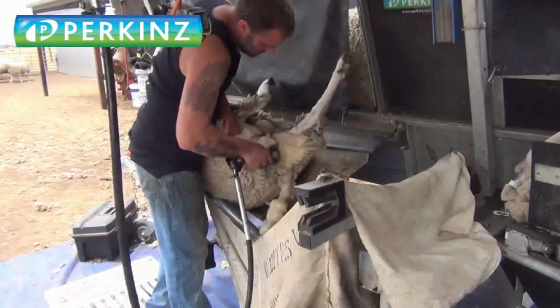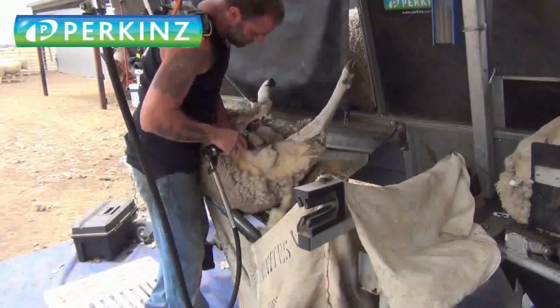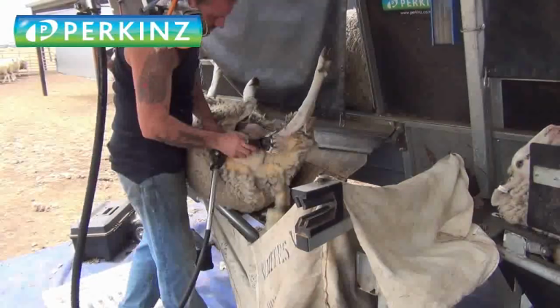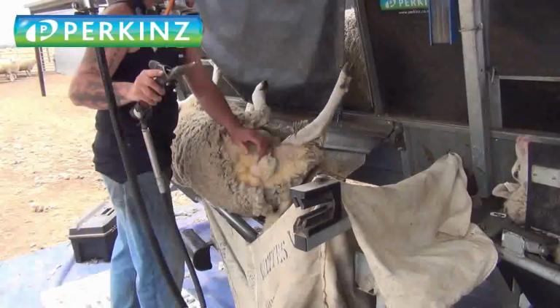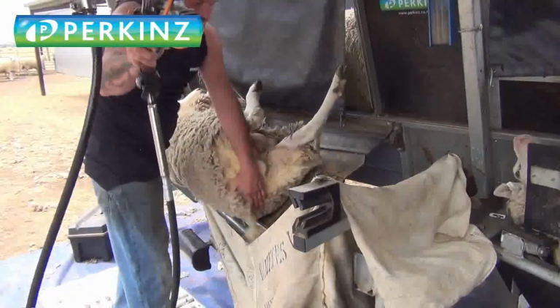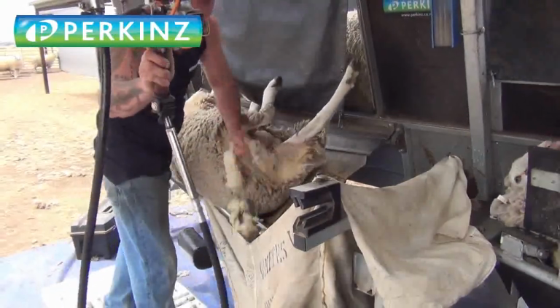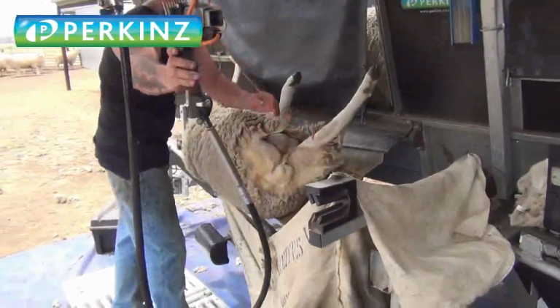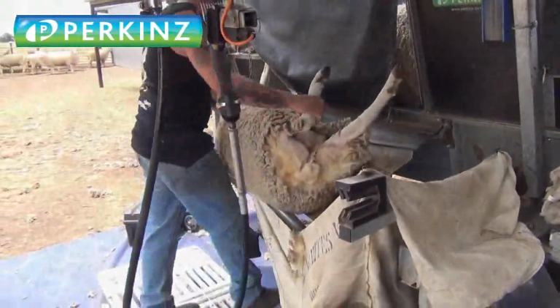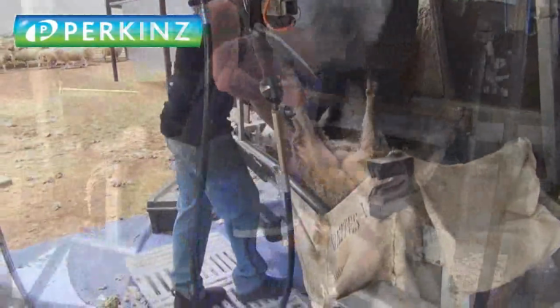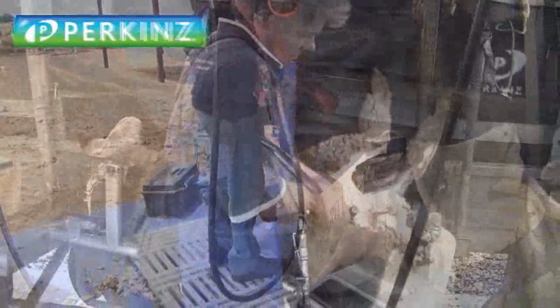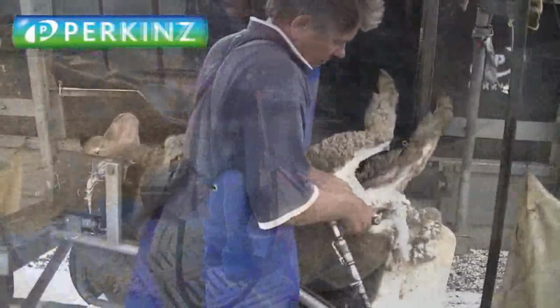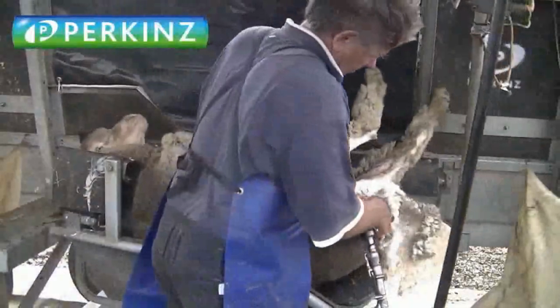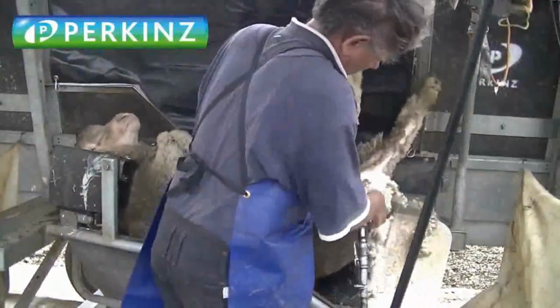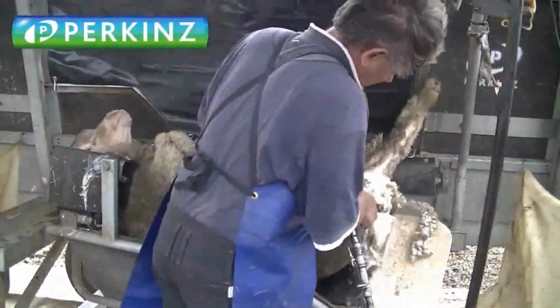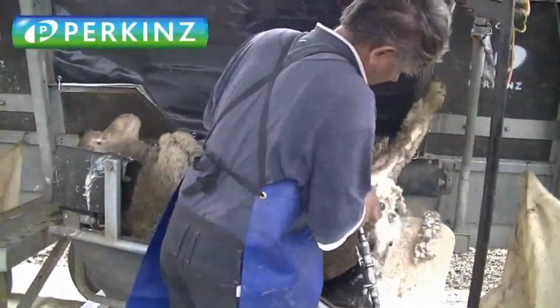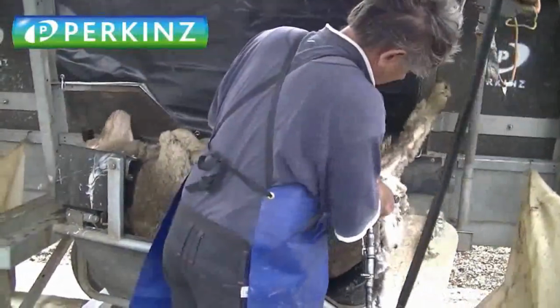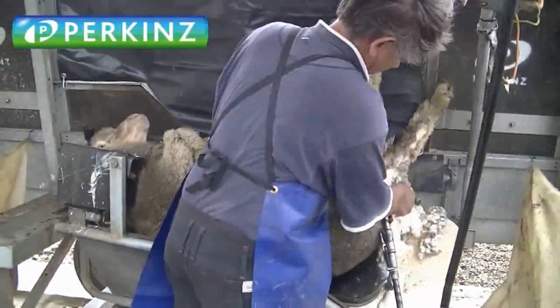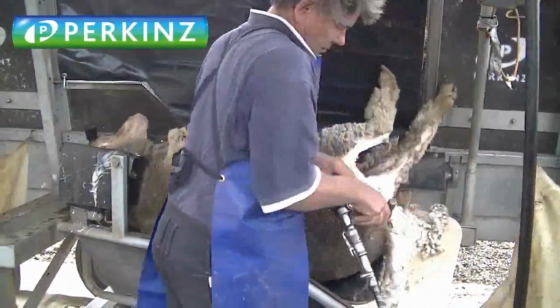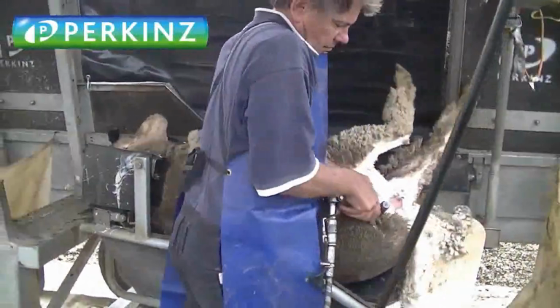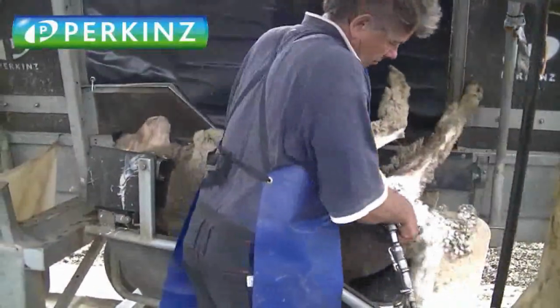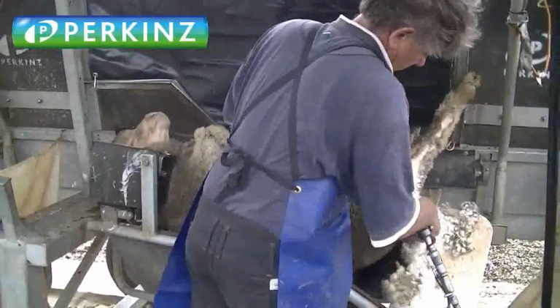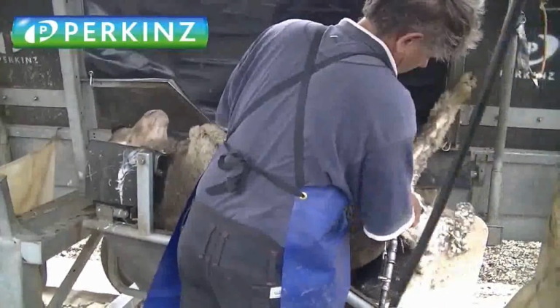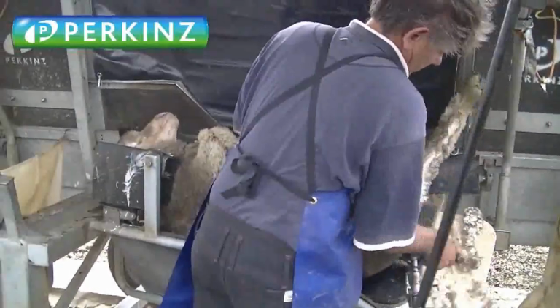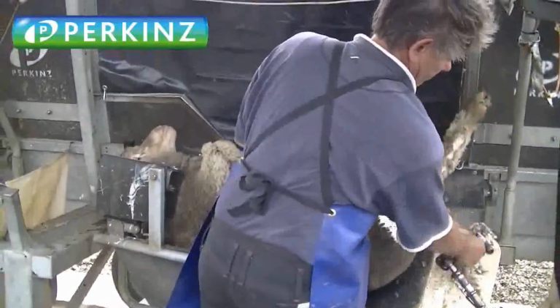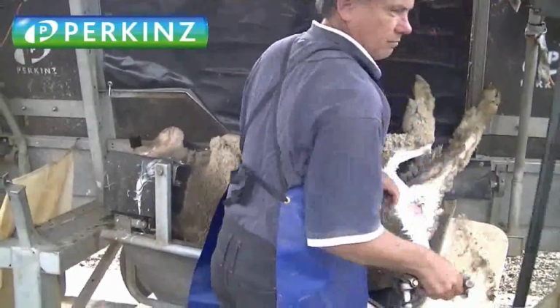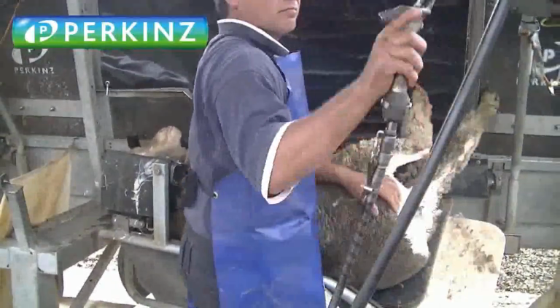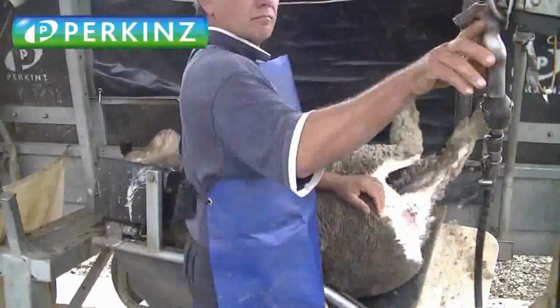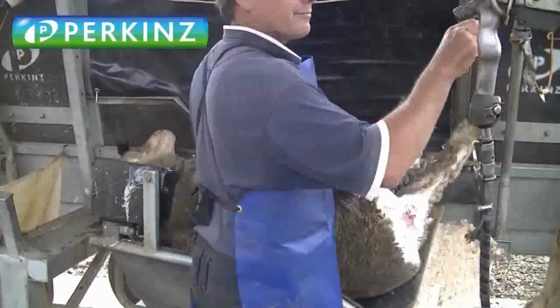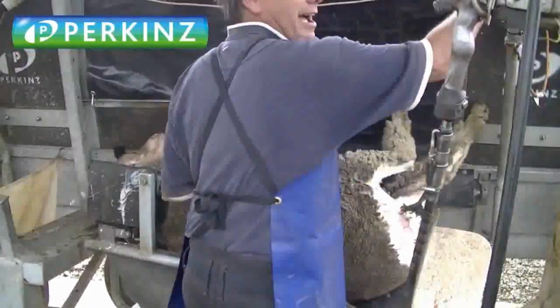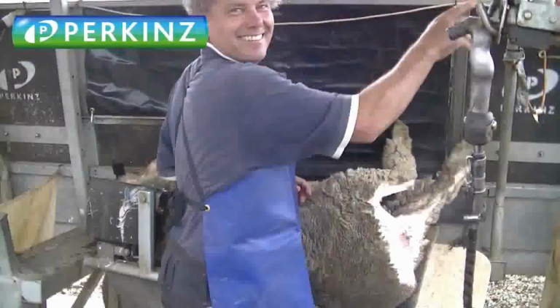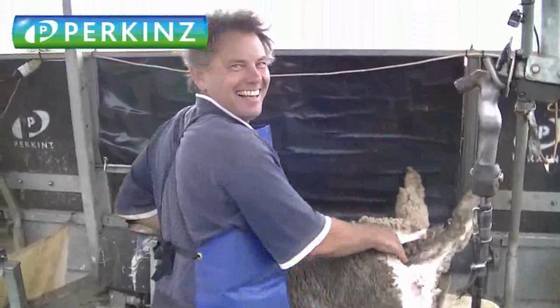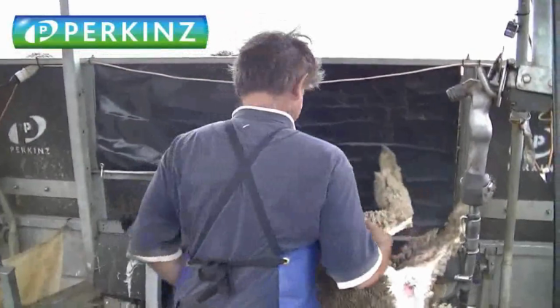So the system comes as a stationary model and a mobile trailer system. The trailer system is by far our biggest seller - we mostly sell the trailer models - but we have been selling a lot more stationary units to farmers who want to set one, two, or three of them up in the yards of the wool shed.